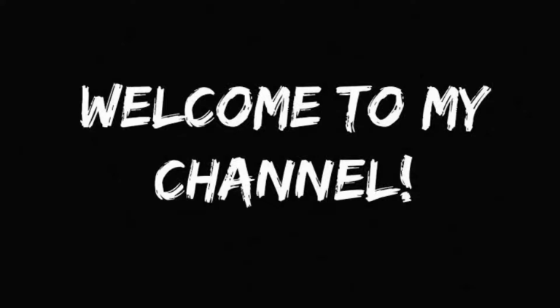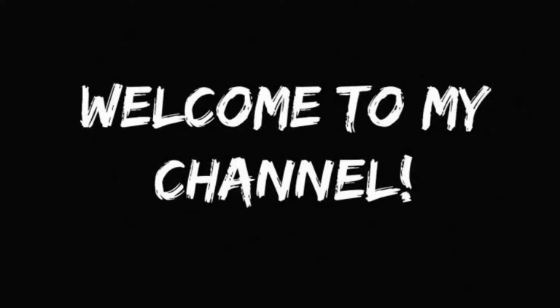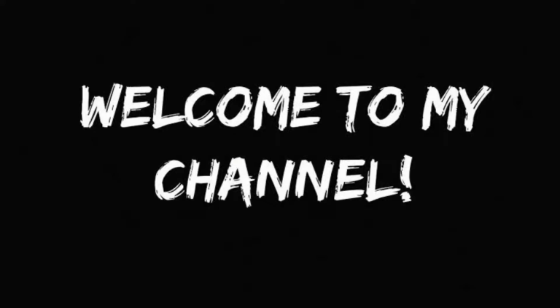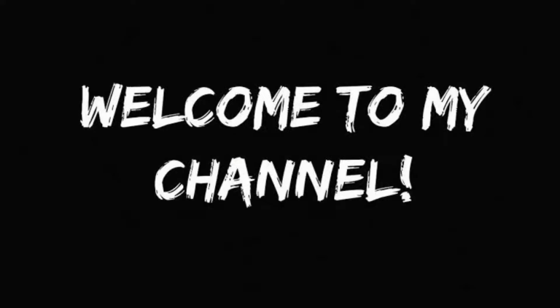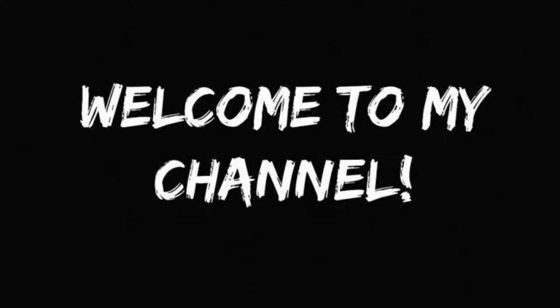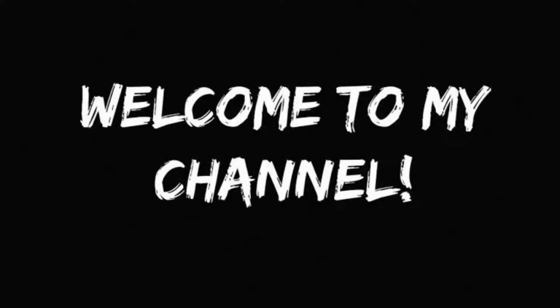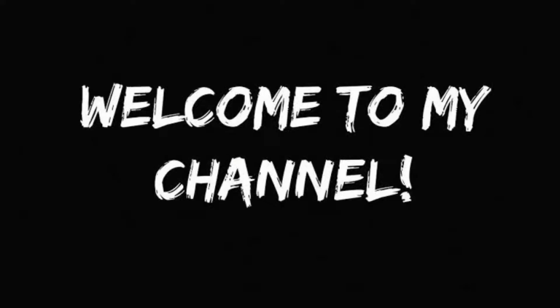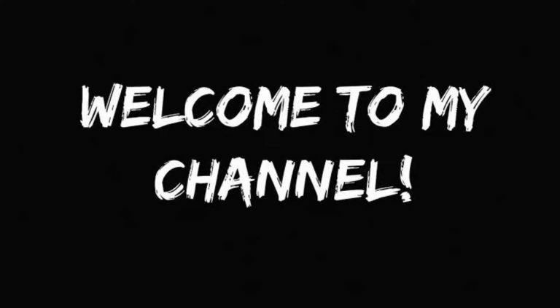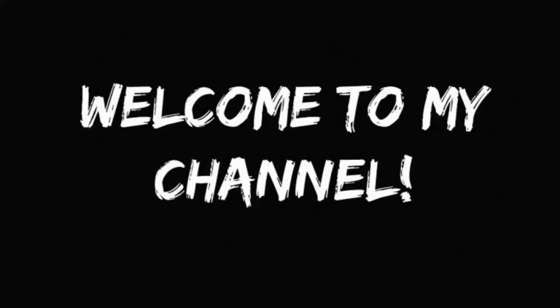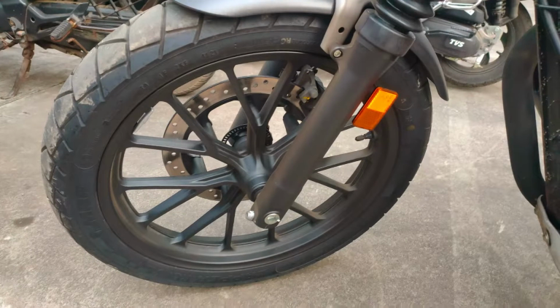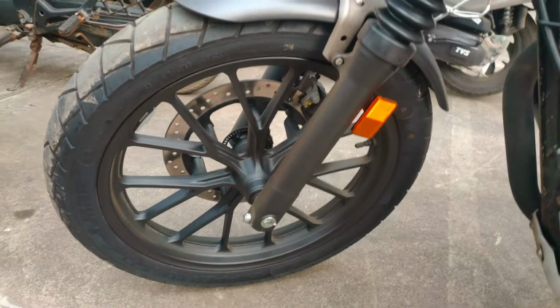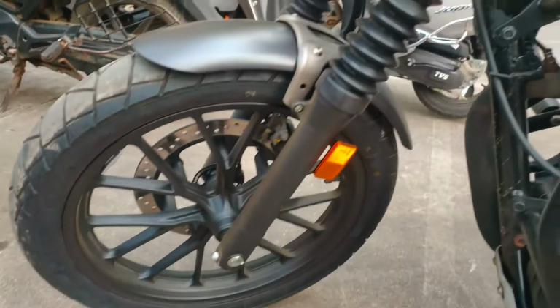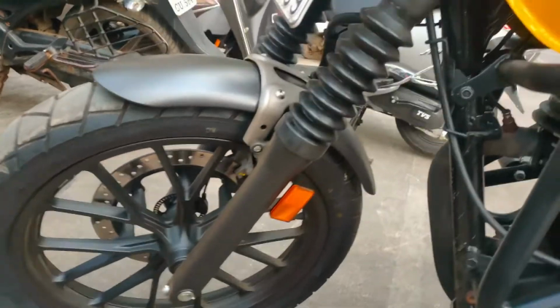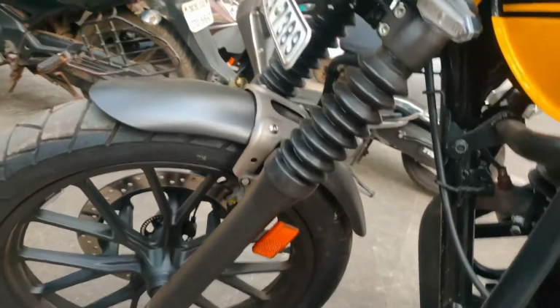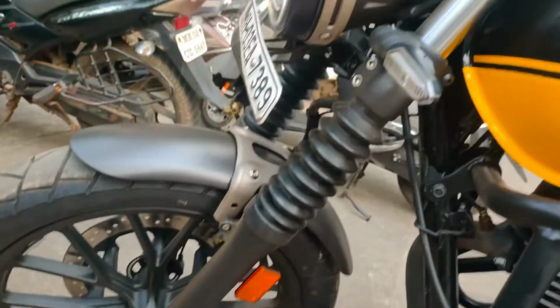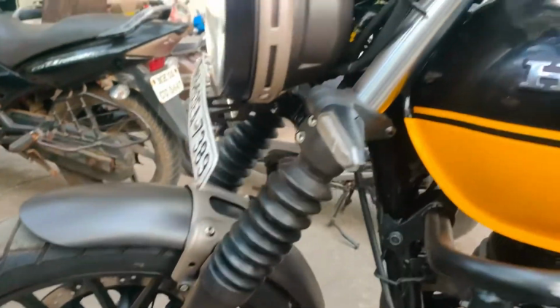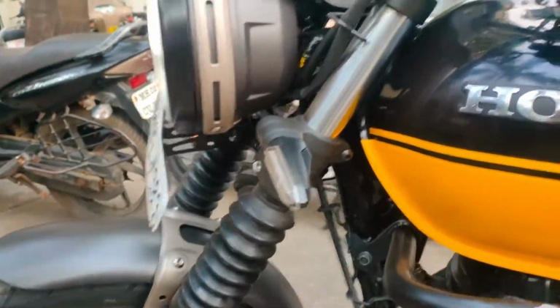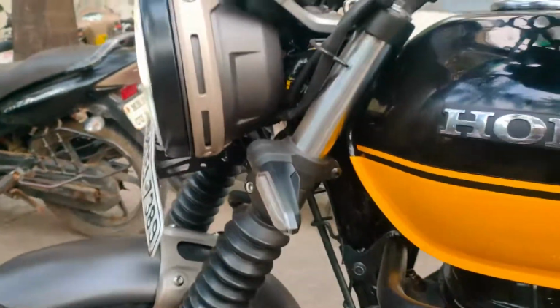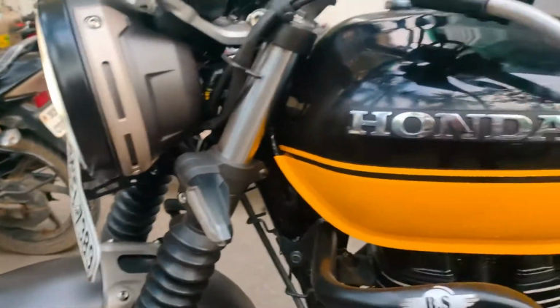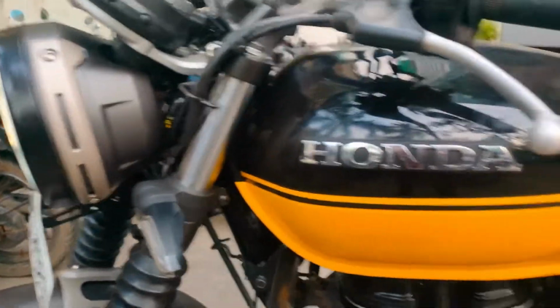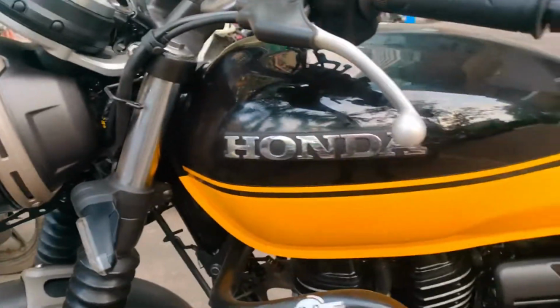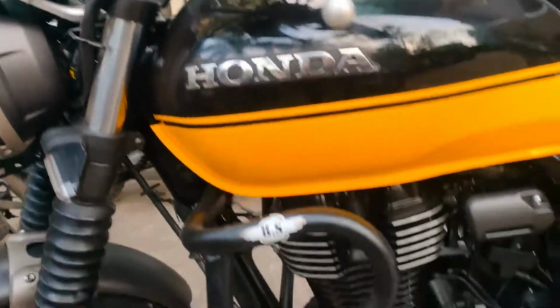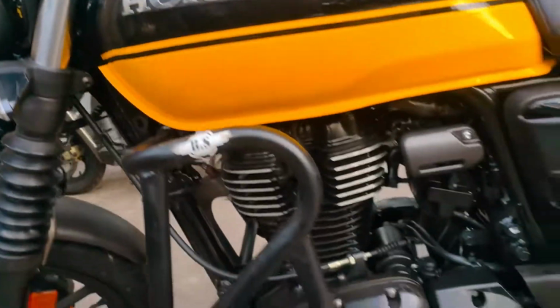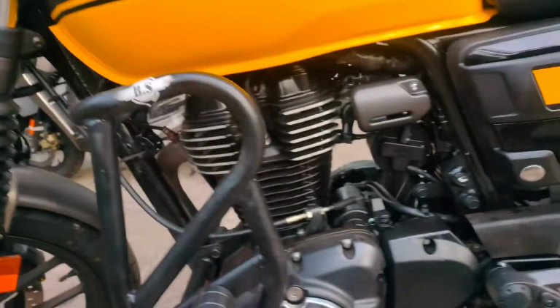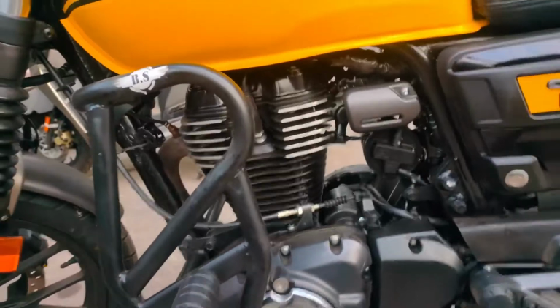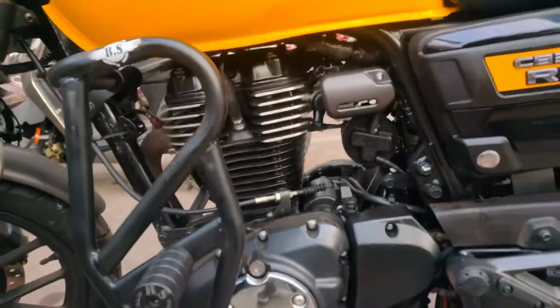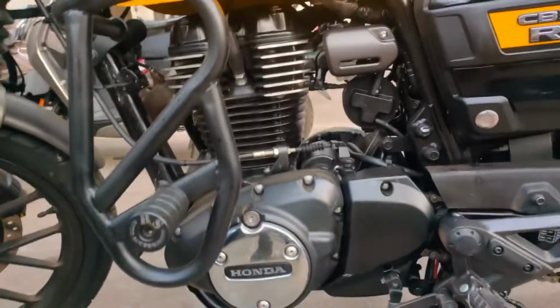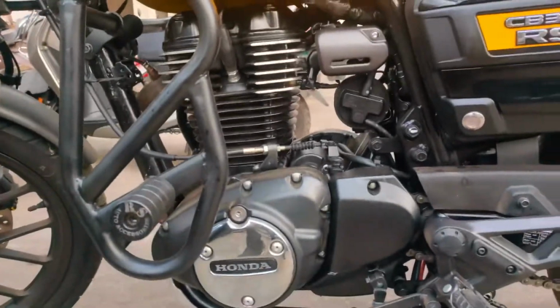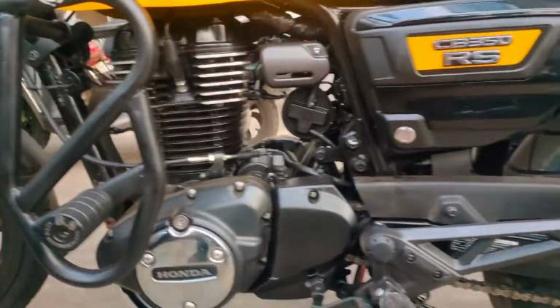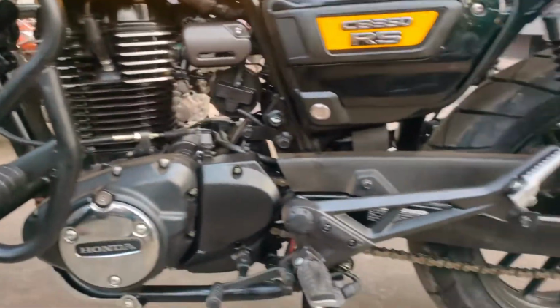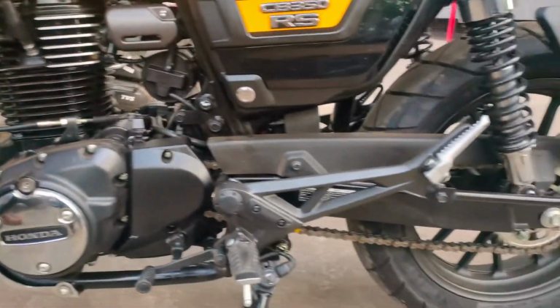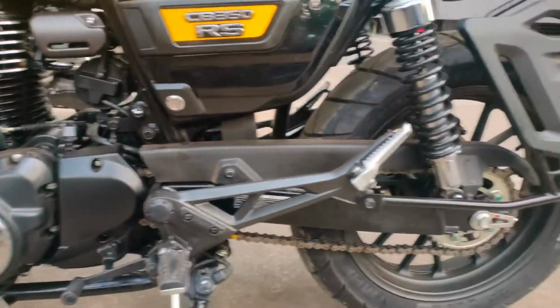Hello guys, welcome to my channel Terrific2s. I have done the first servicing of my bike and the bike is just hanging out like you are looking at it. The bike is working absolutely fine and fantastic.